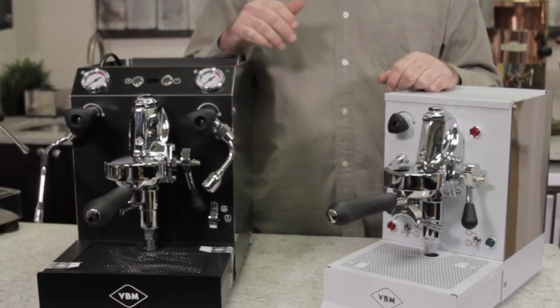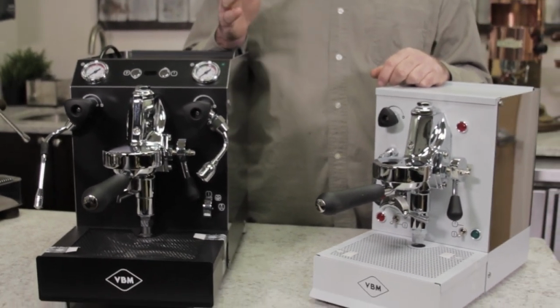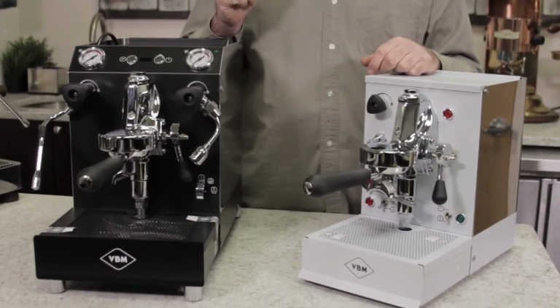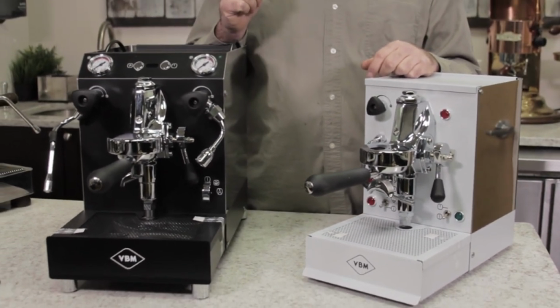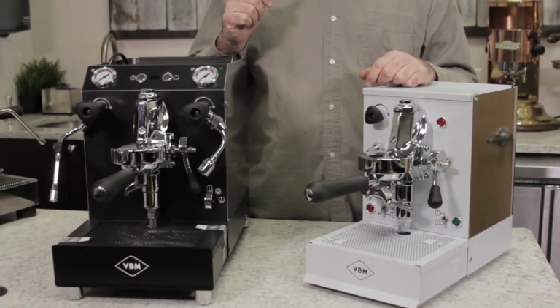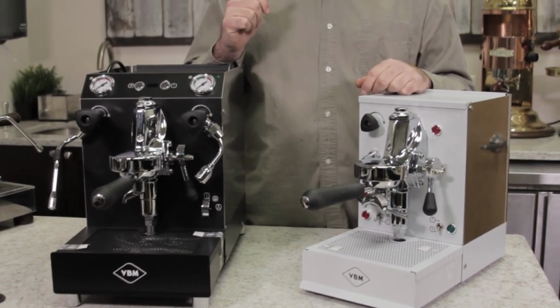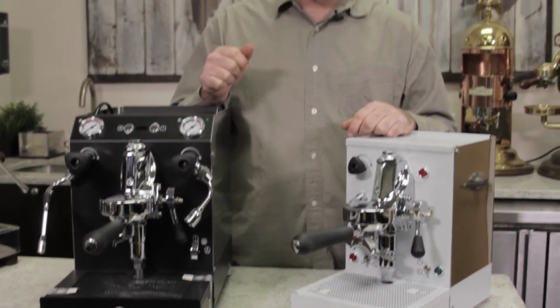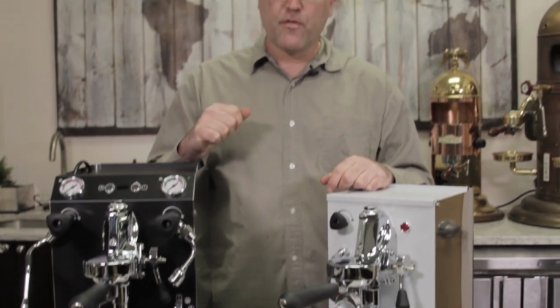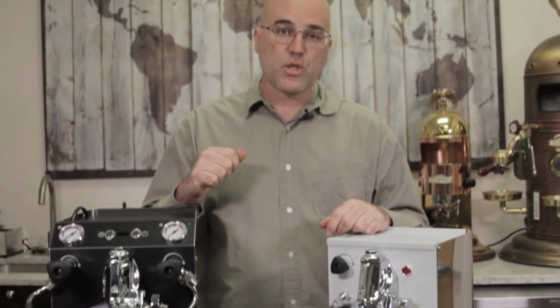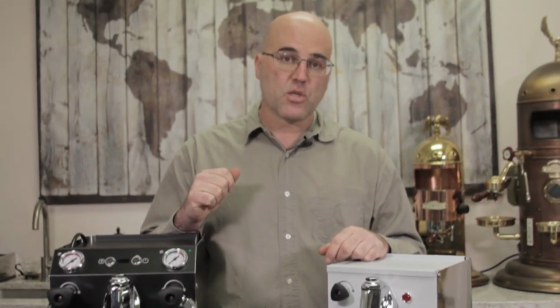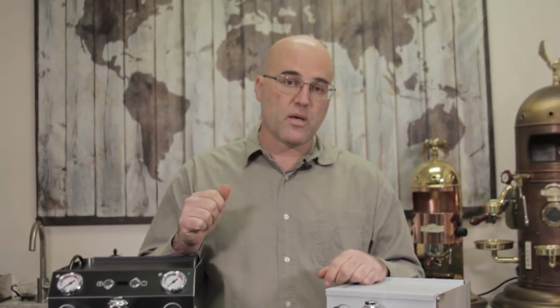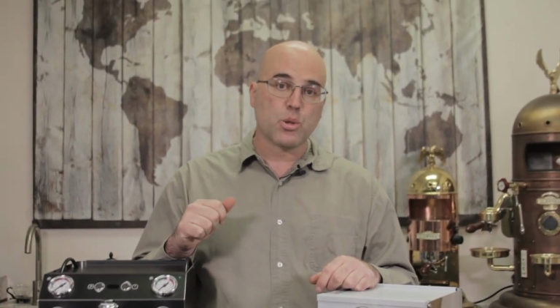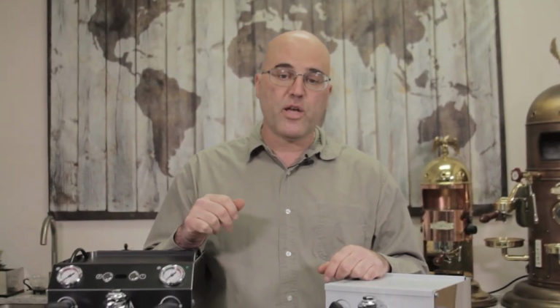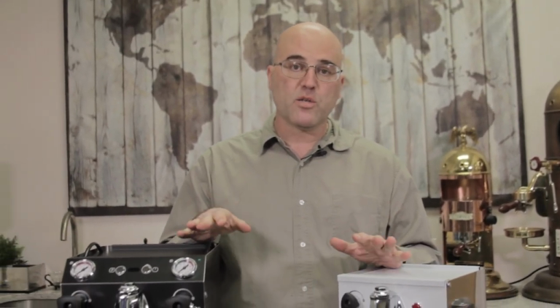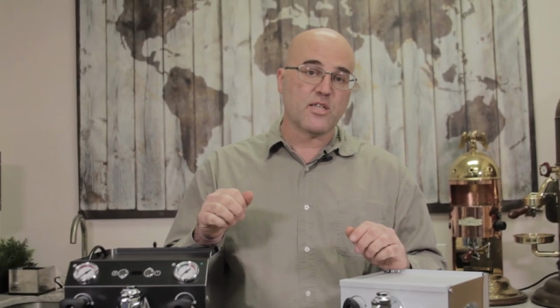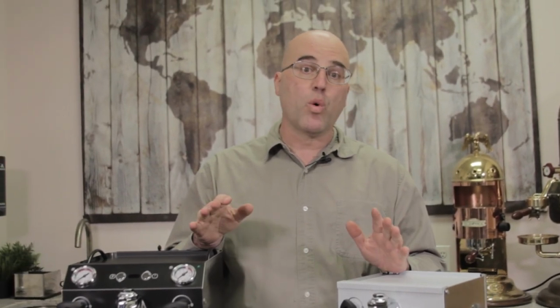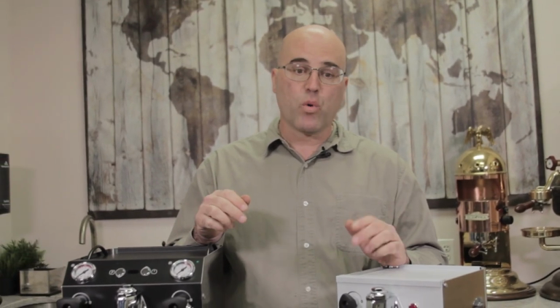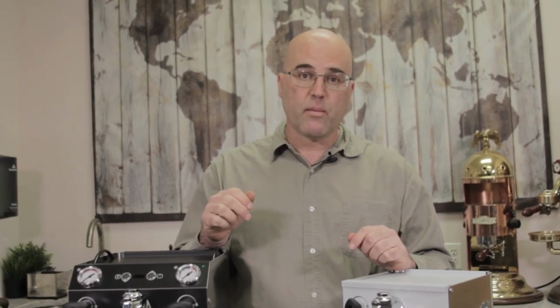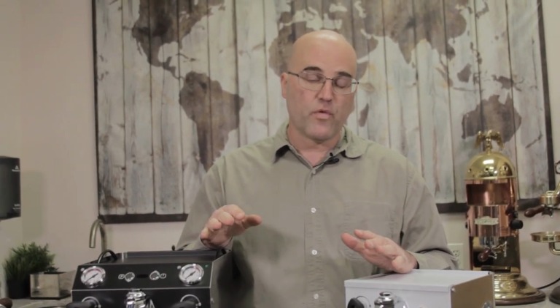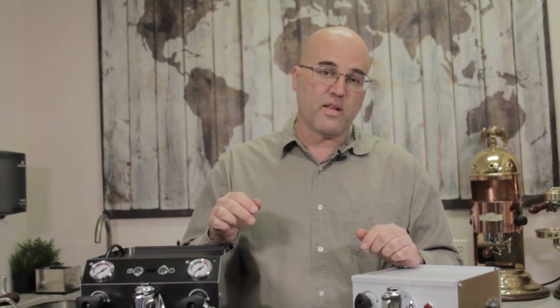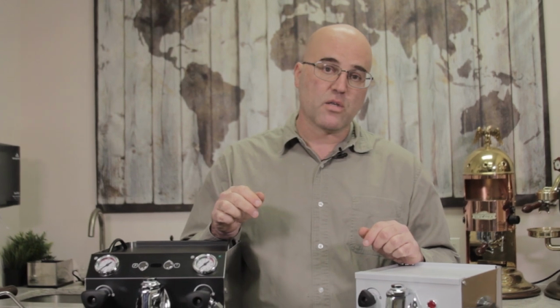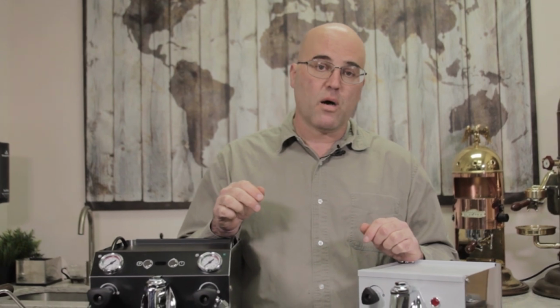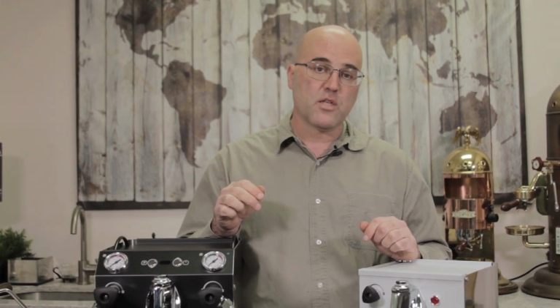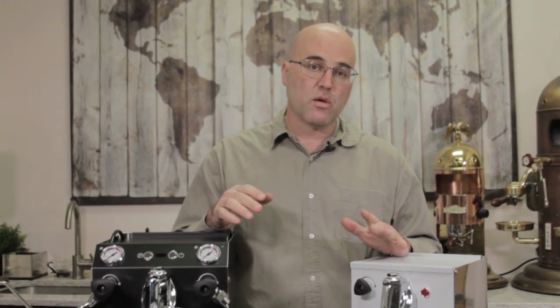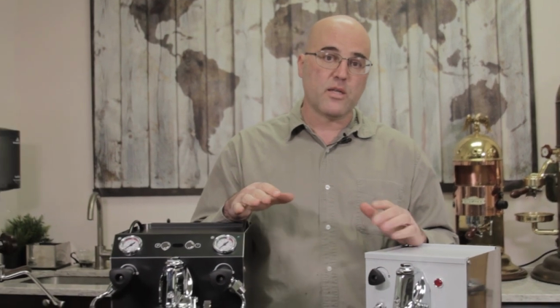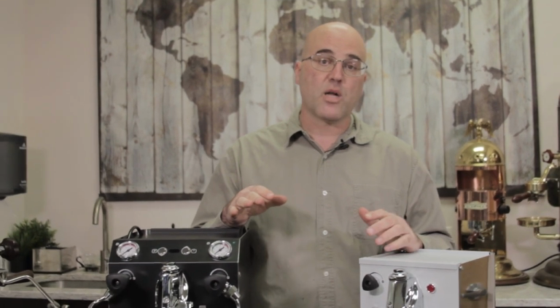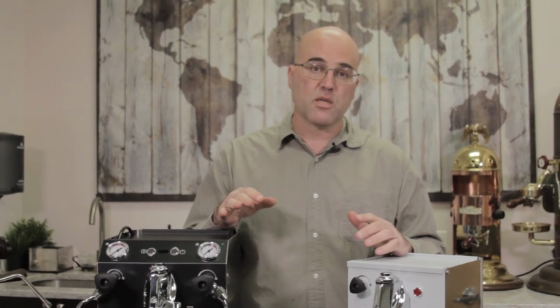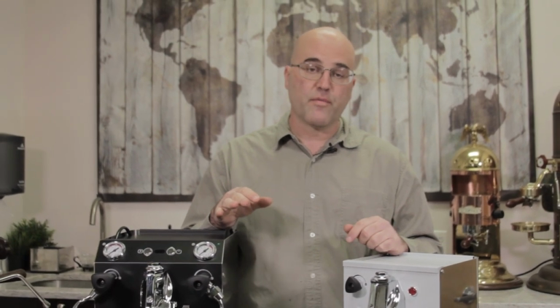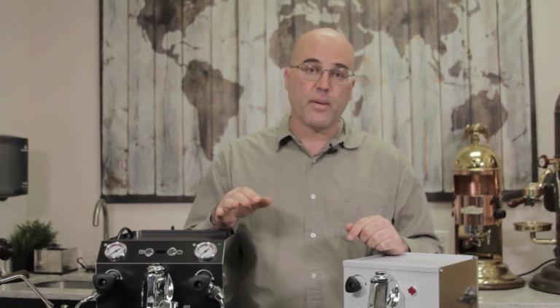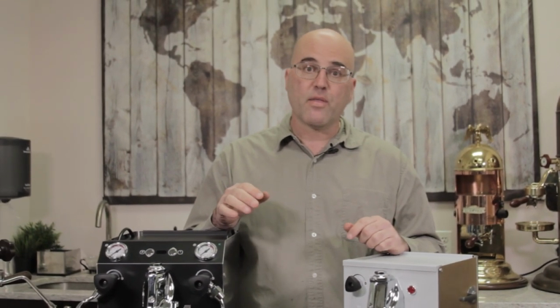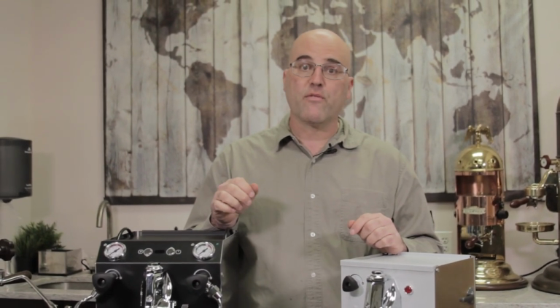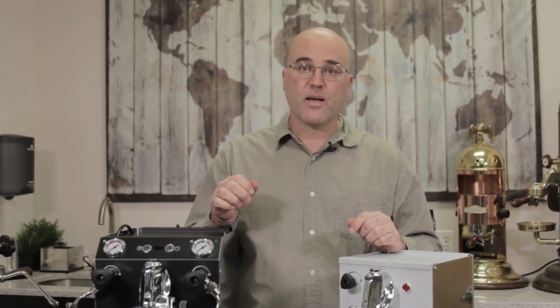Hopefully you take a look at them on our website. Thank you for watching this quick intro video on these machines — we will have more to come and go over the details of these models in the Originale Series from VBMA. Thank you and have a great day.